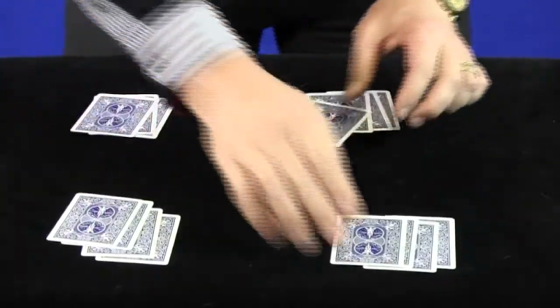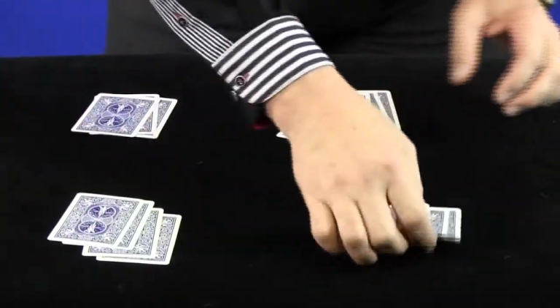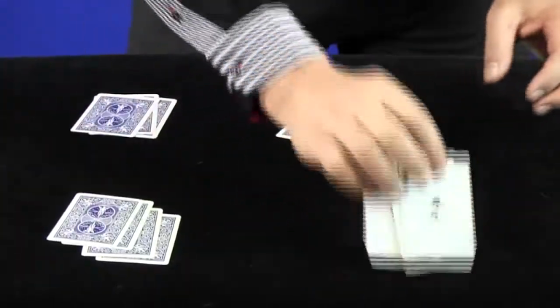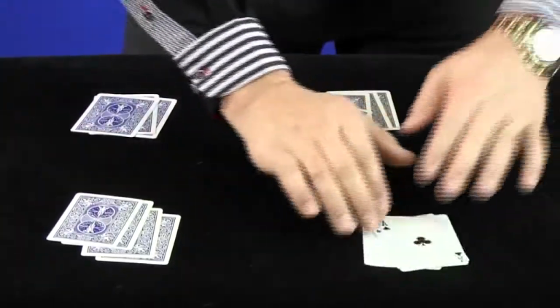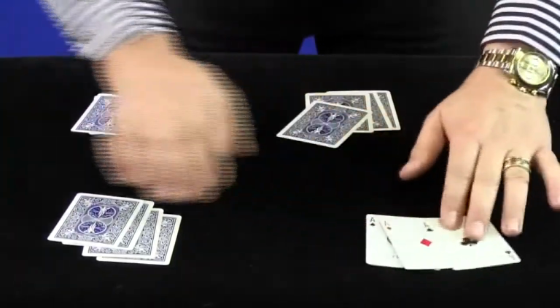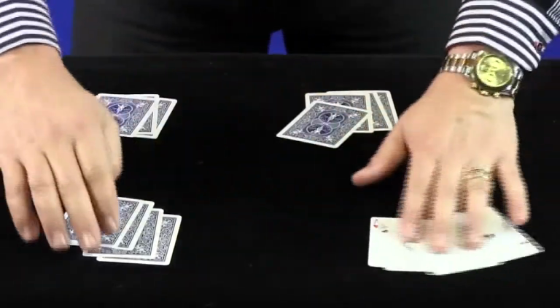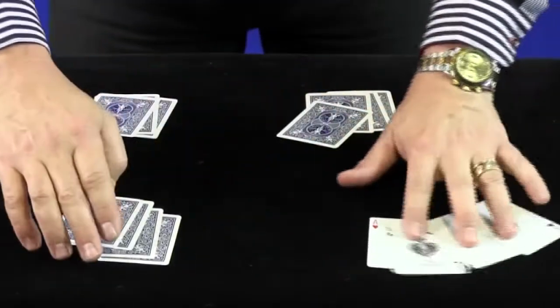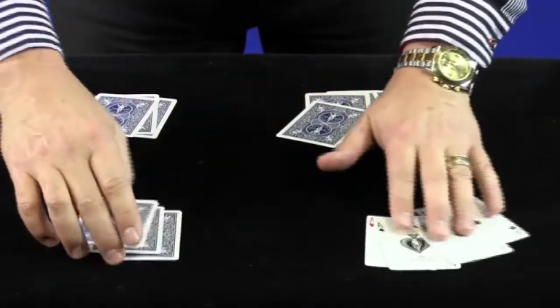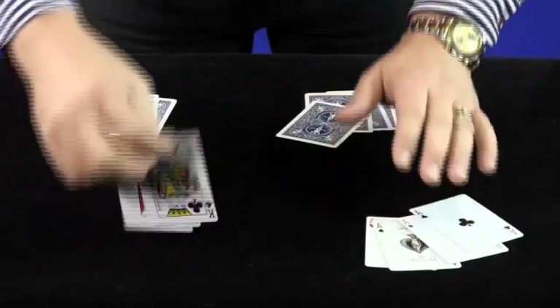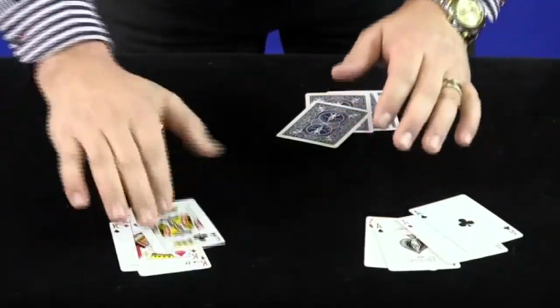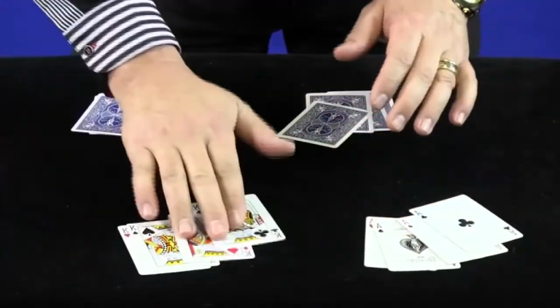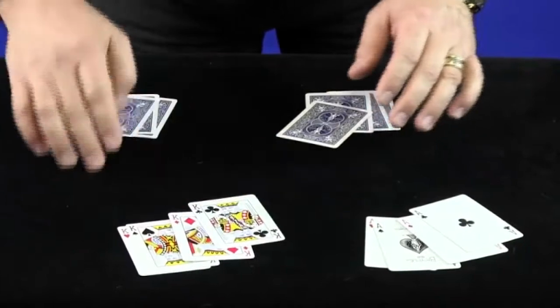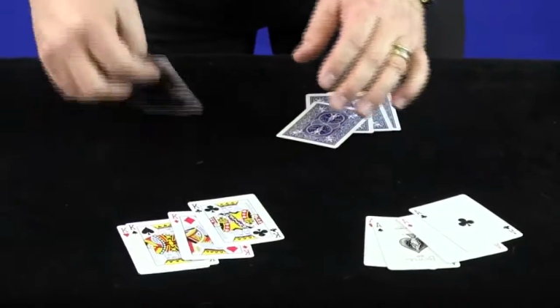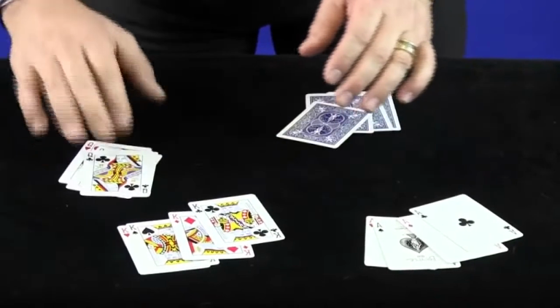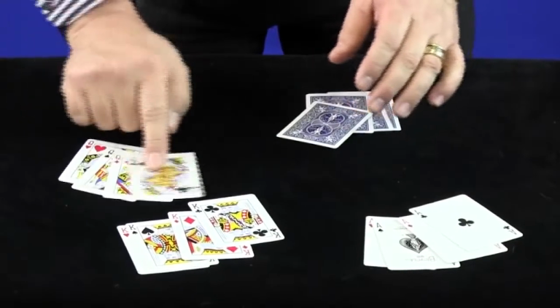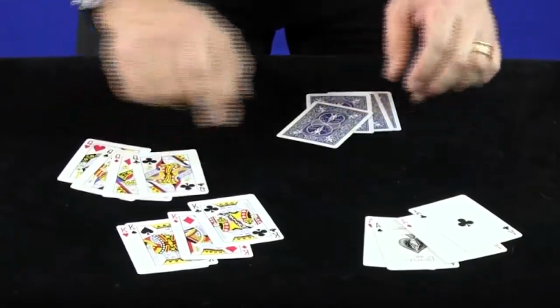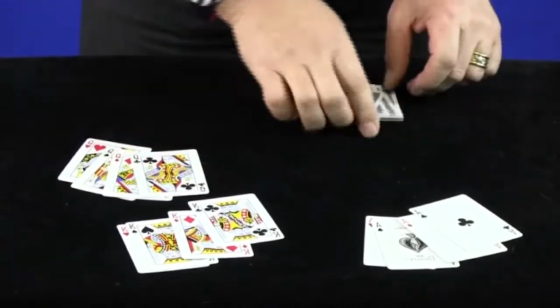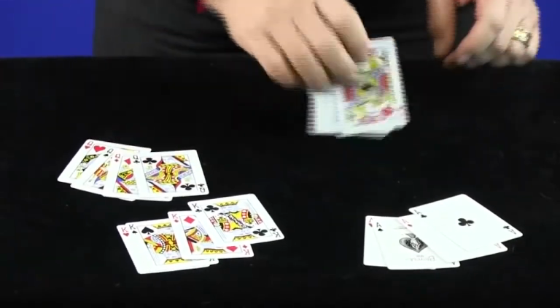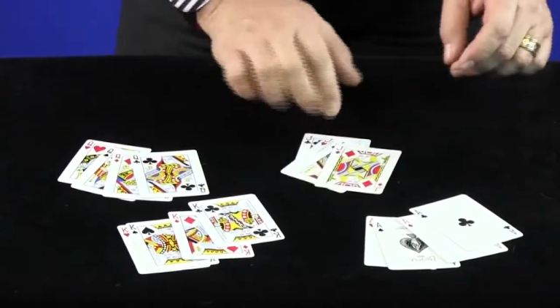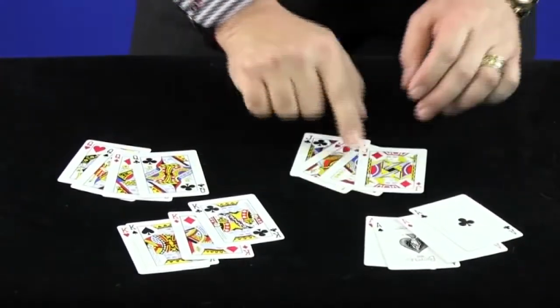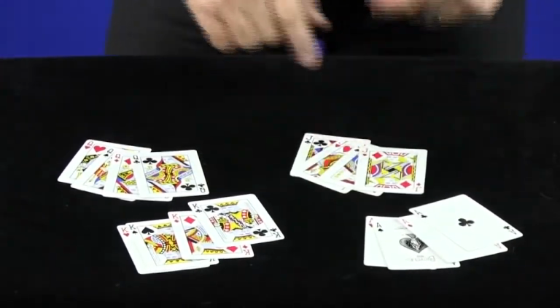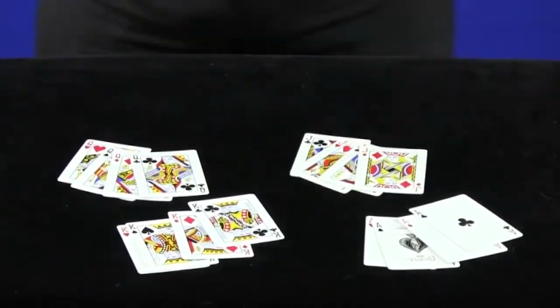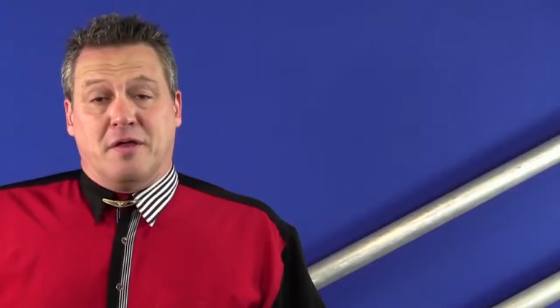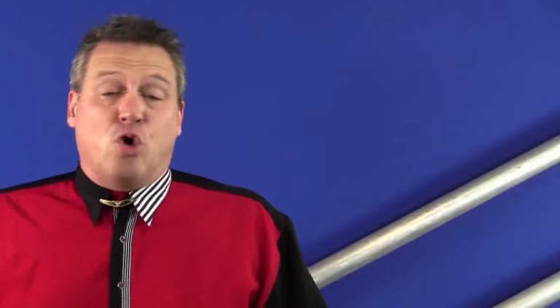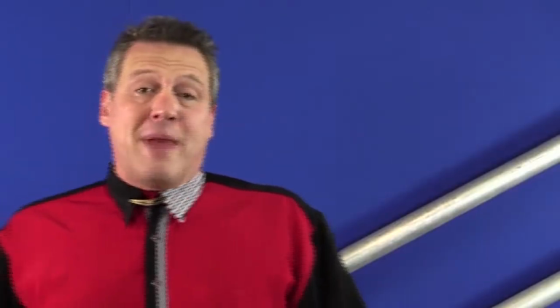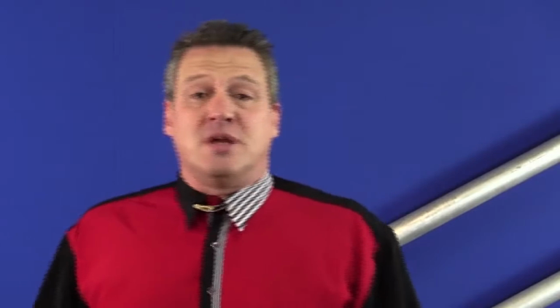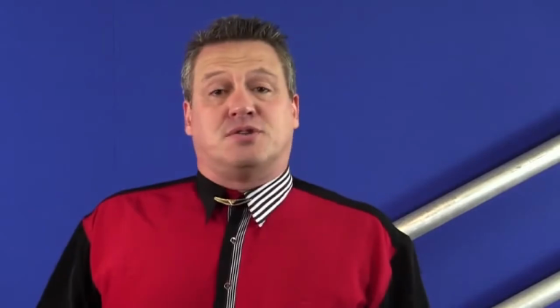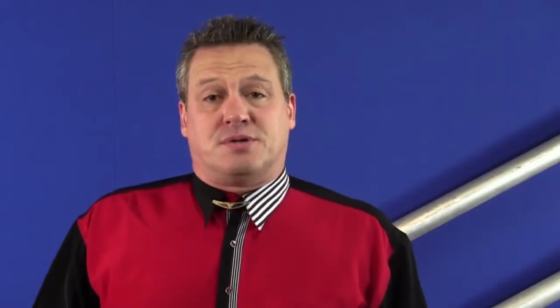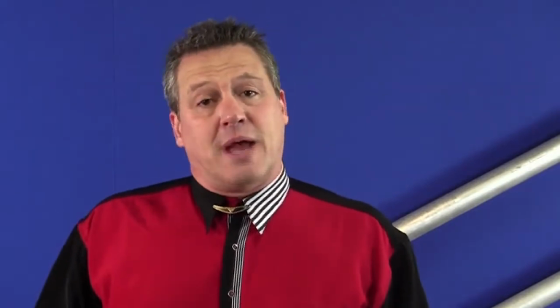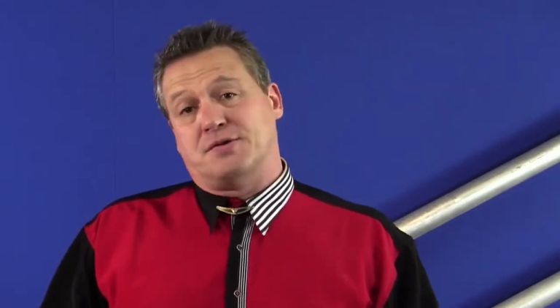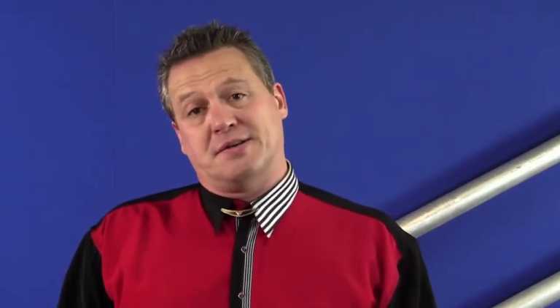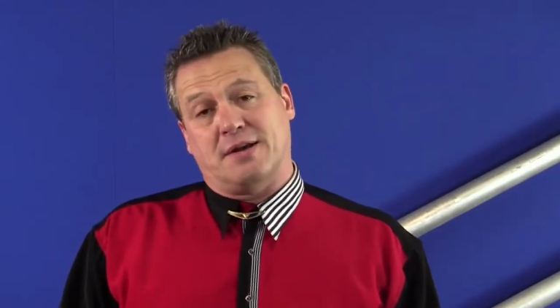When you turn these over, obviously they're the four aces, obviously they're the four kings, there are the four queens, and there are the four jacks. That's called the matching suits, and it's as easy as that.